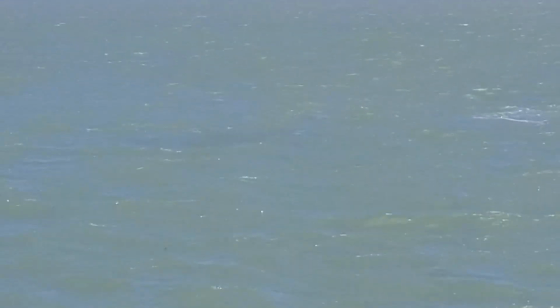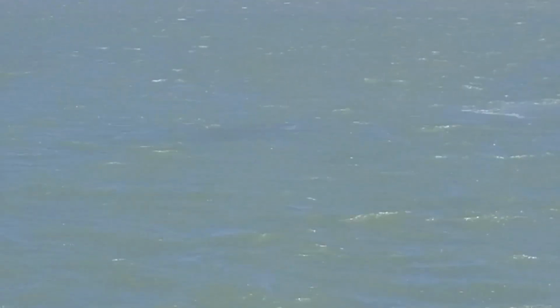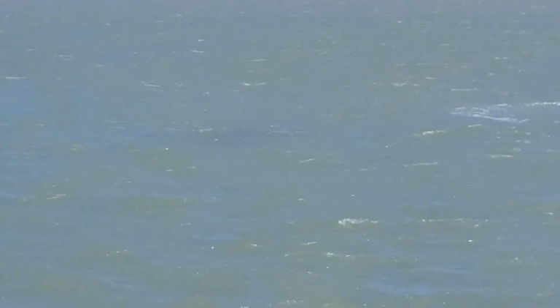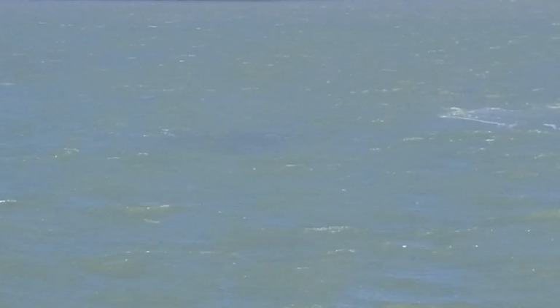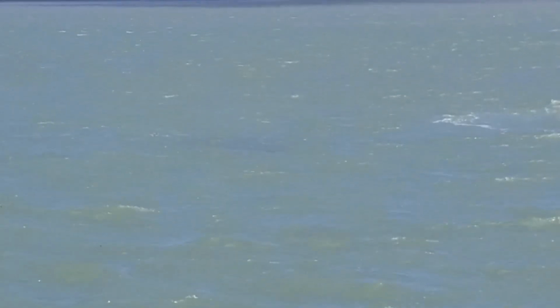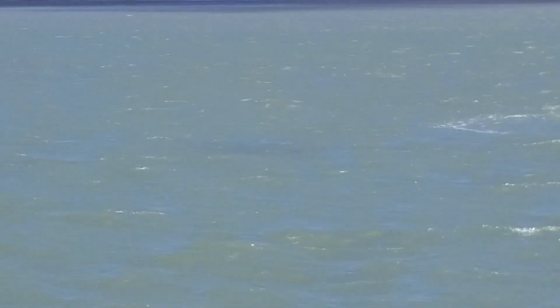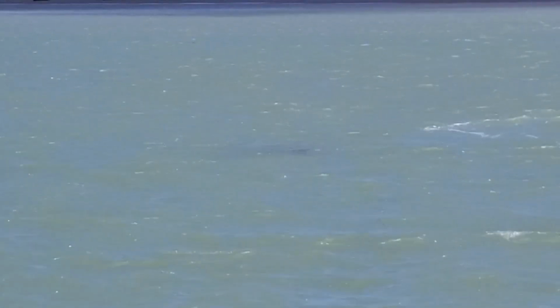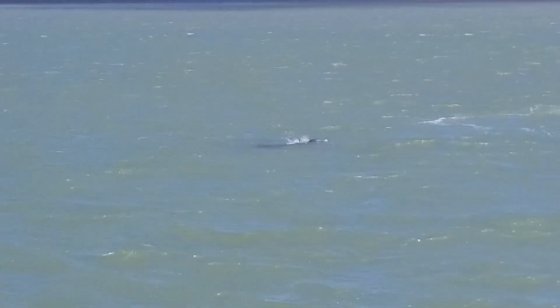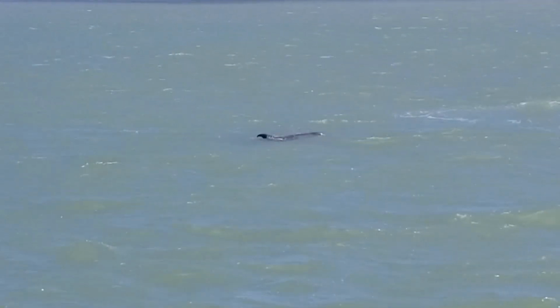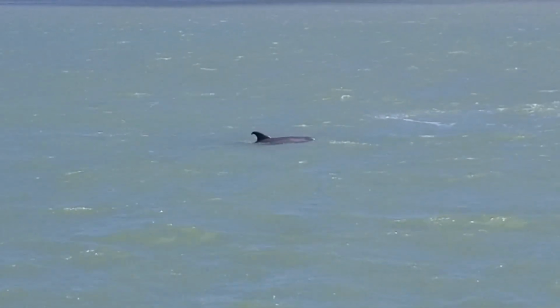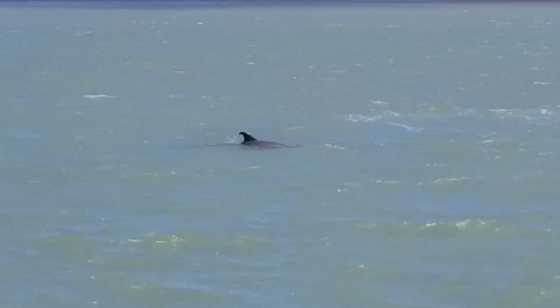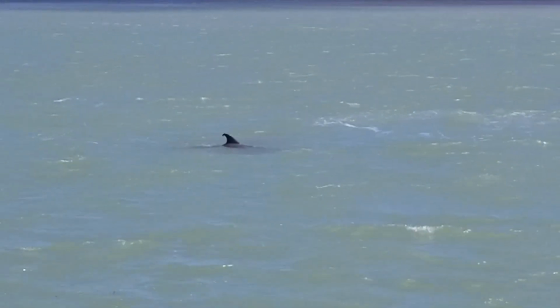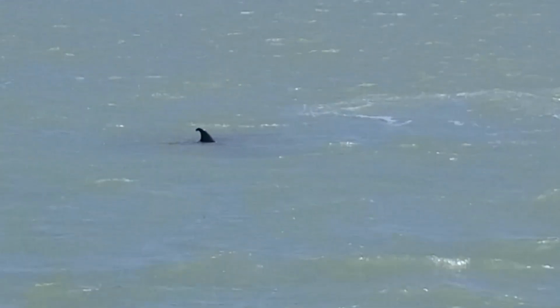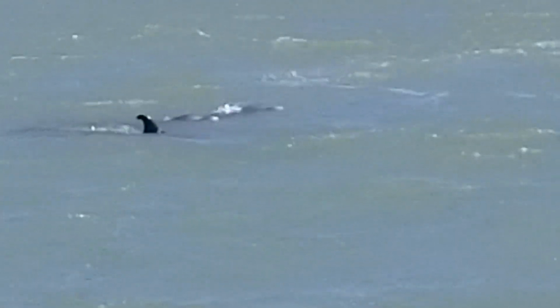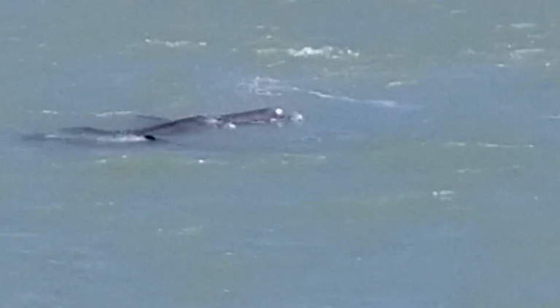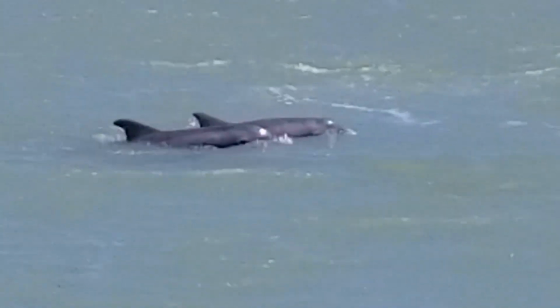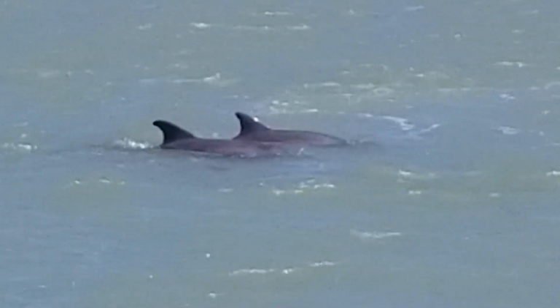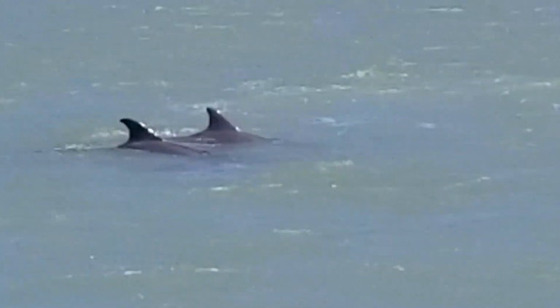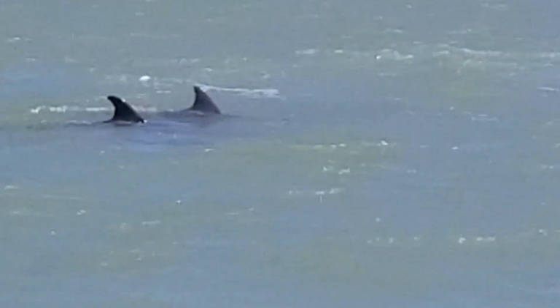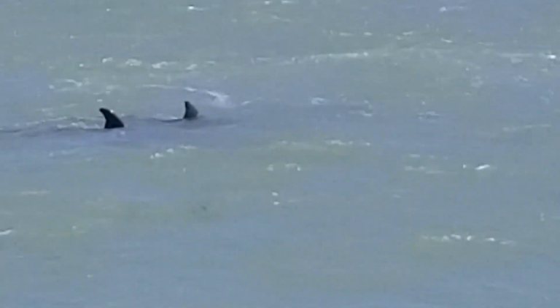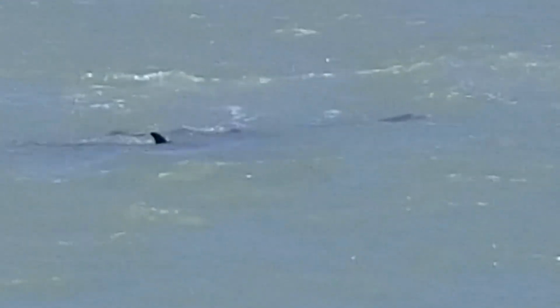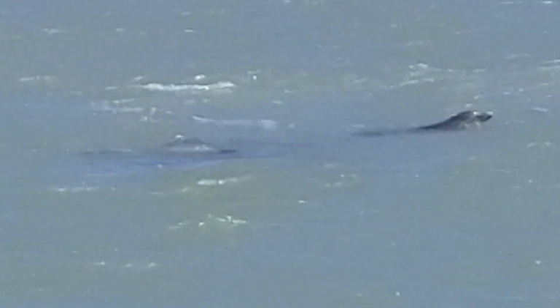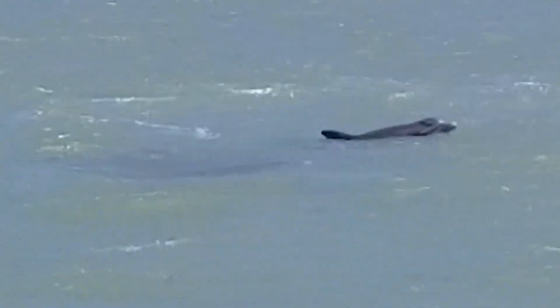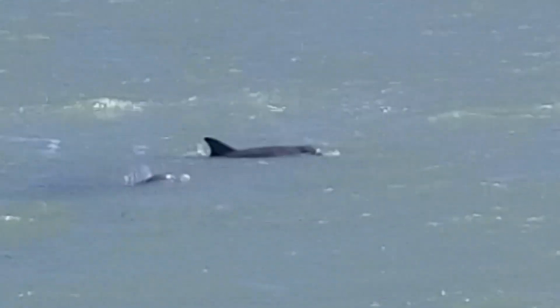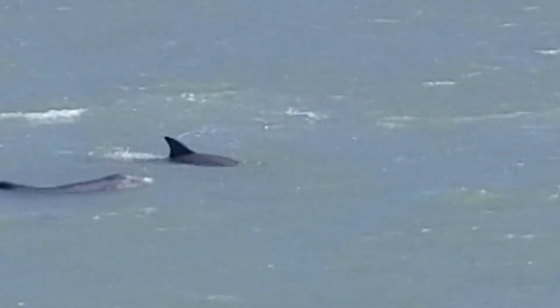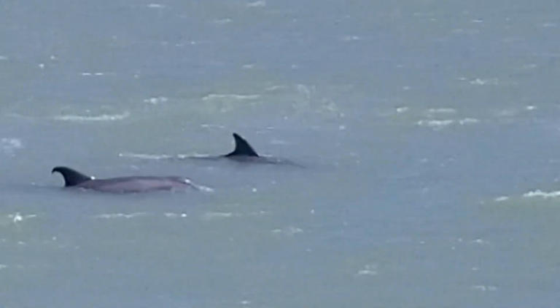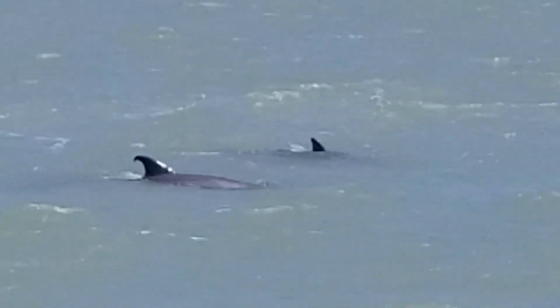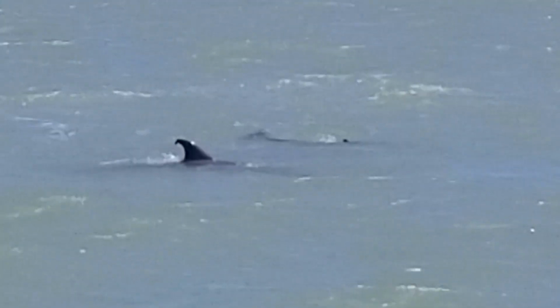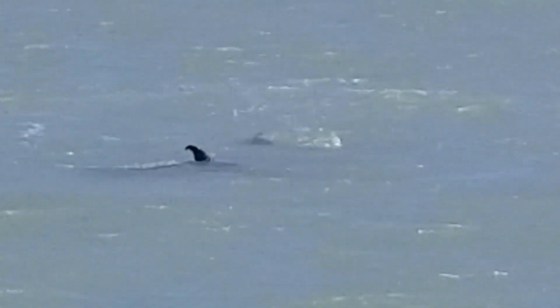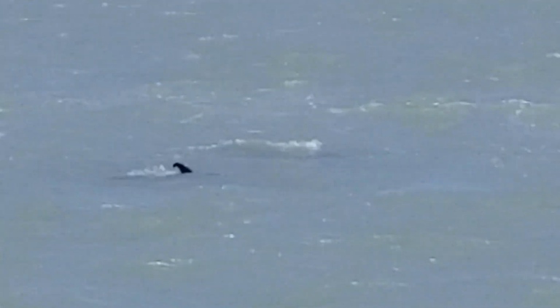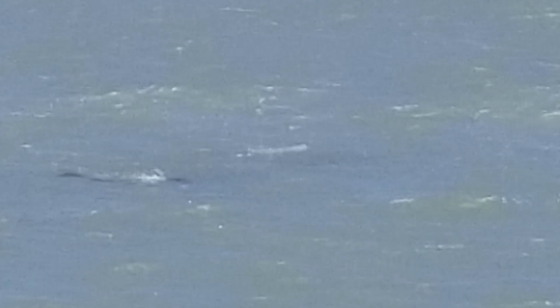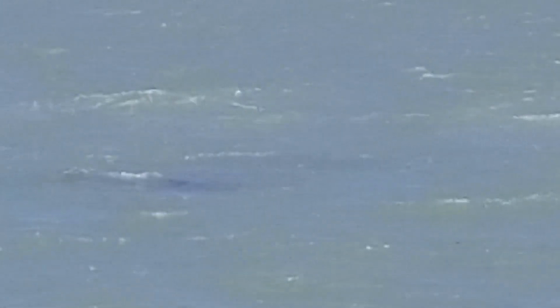To tell a male dolphin from a female dolphin when they come out of the water — if you're lucky enough to see their bellies — the males have white bellies and the males have a distinctive marking.